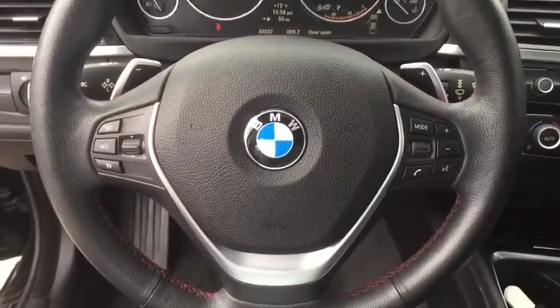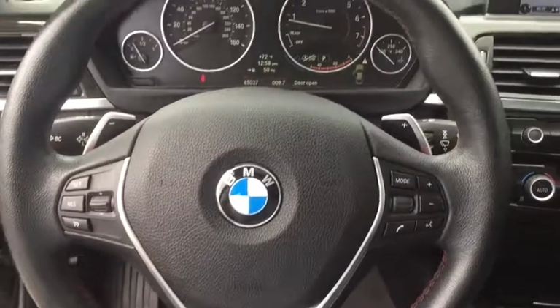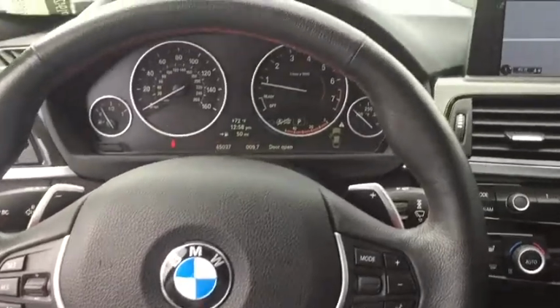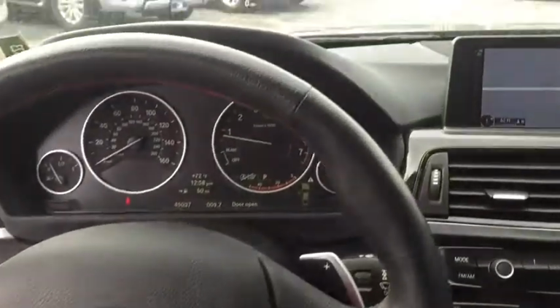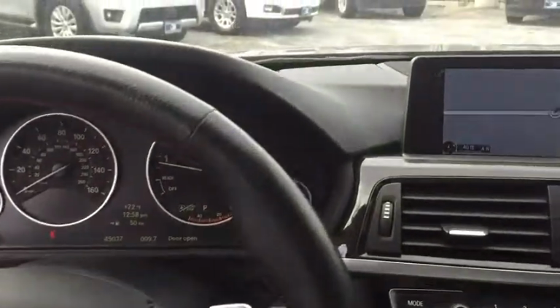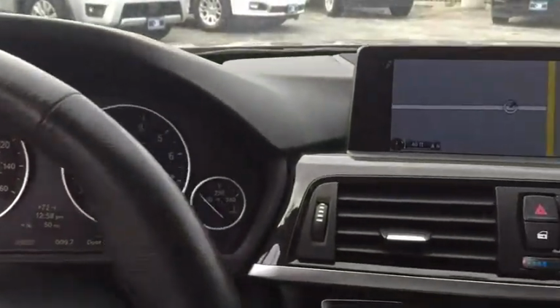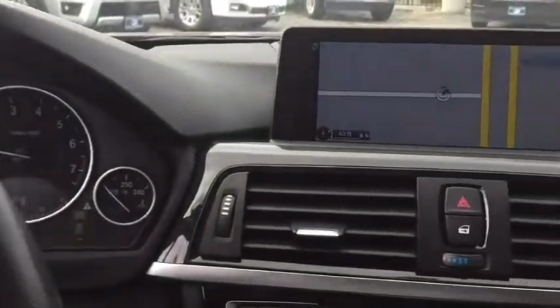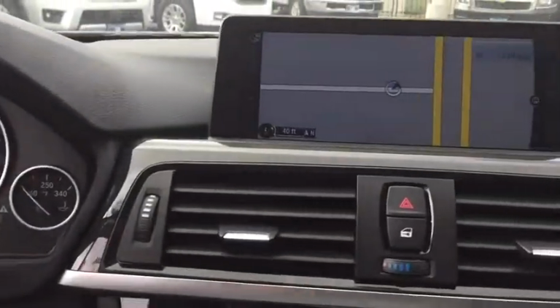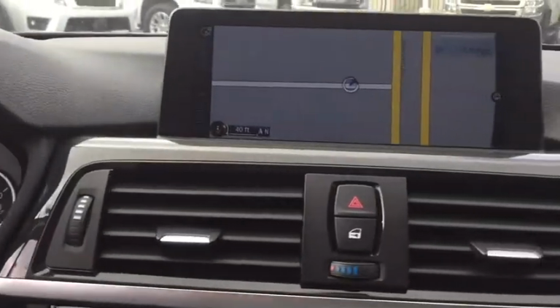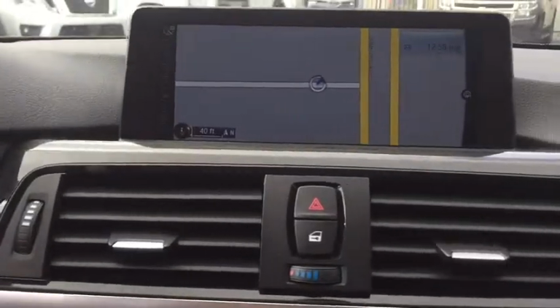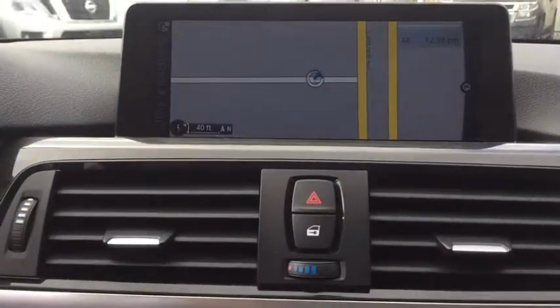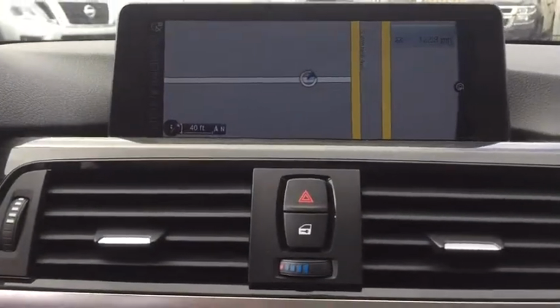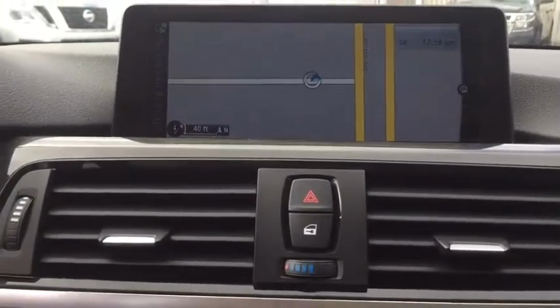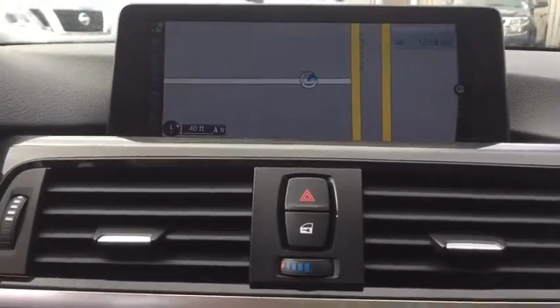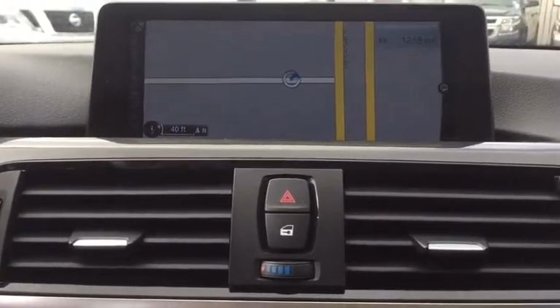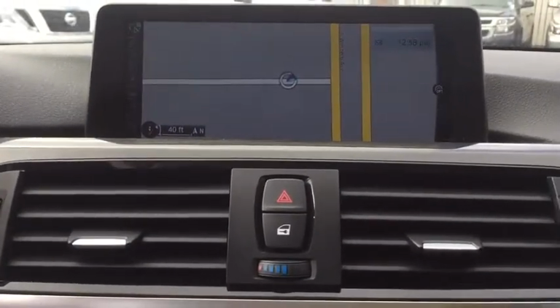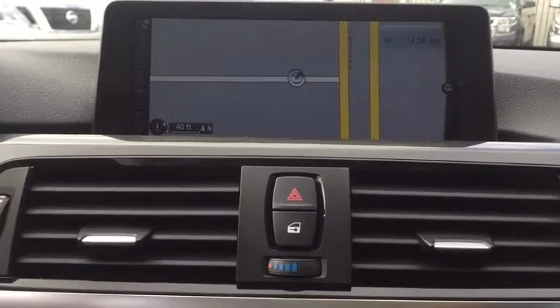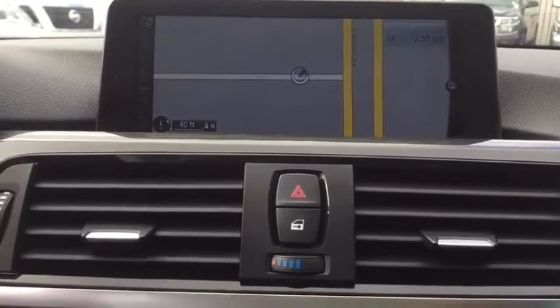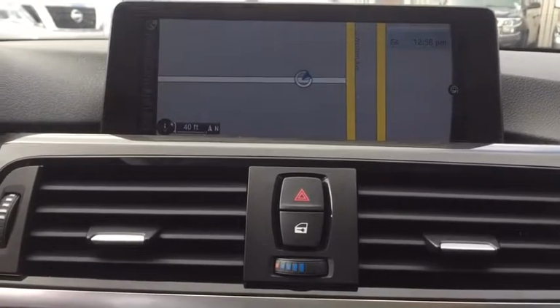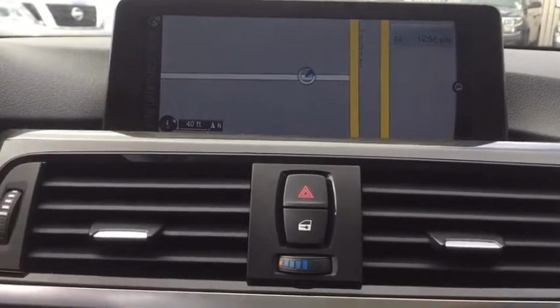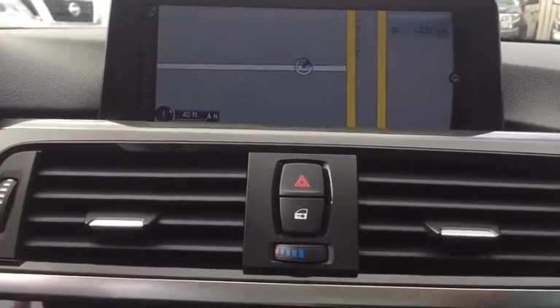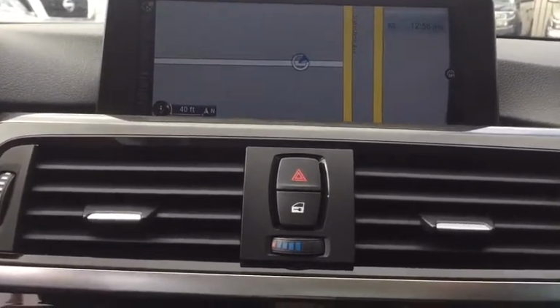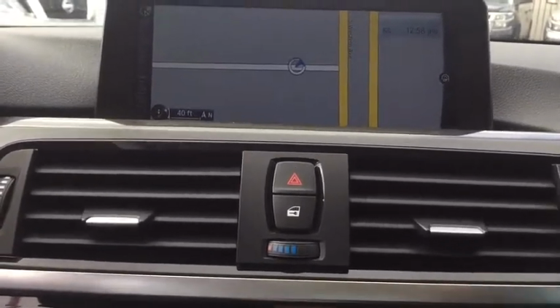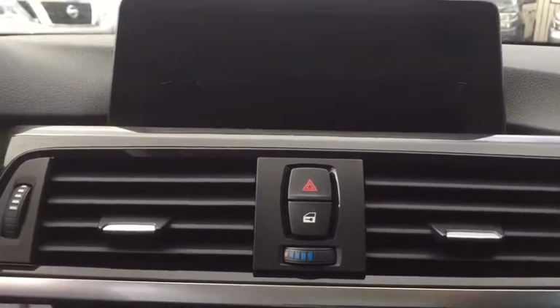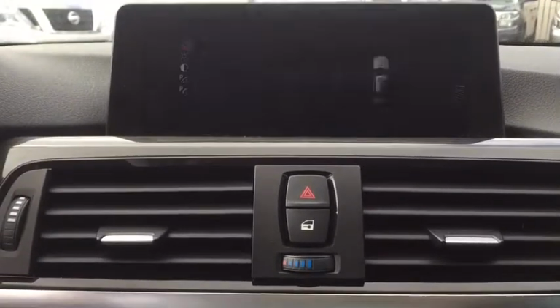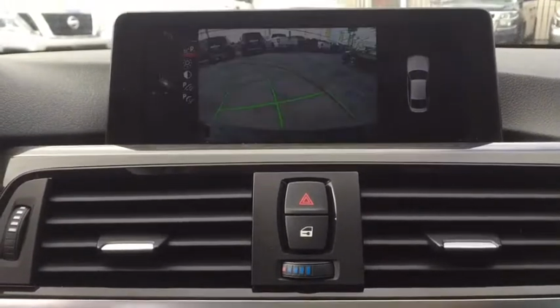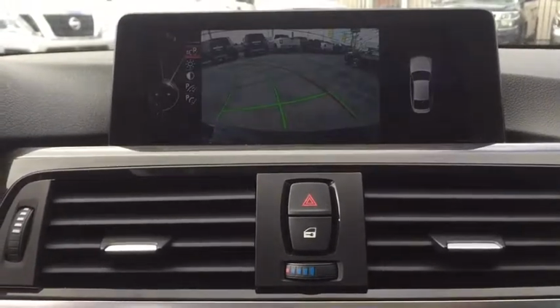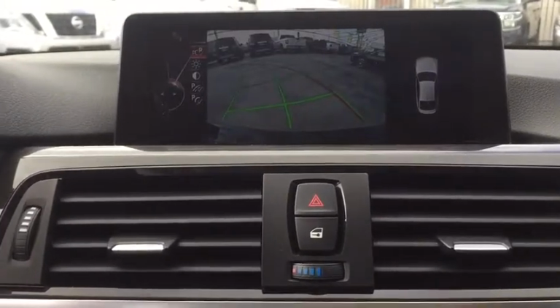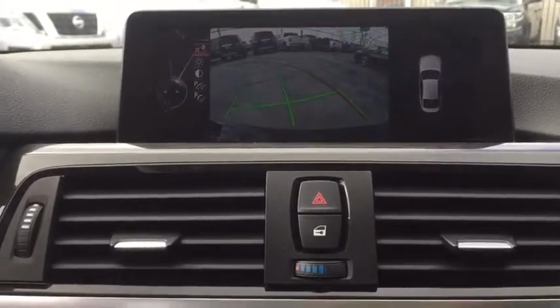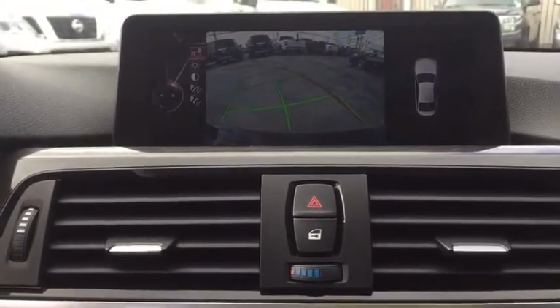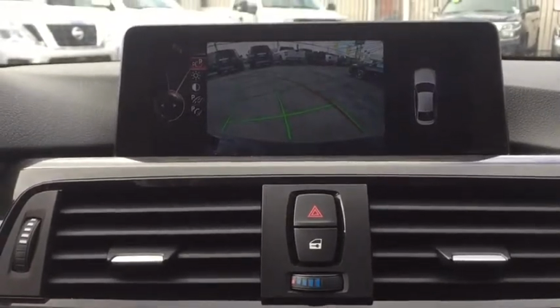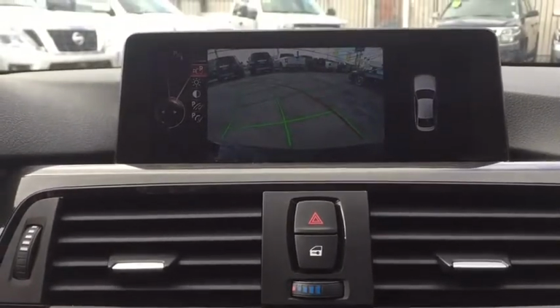Power windows, rear window defroster, tachometer, panic alarm, remote keyless entry, power moonroof. Wouldn't you look great in this vehicle? Stop in today and see for yourself.